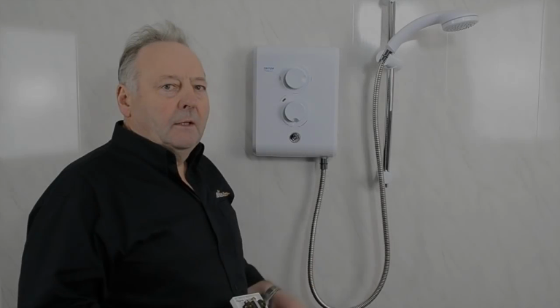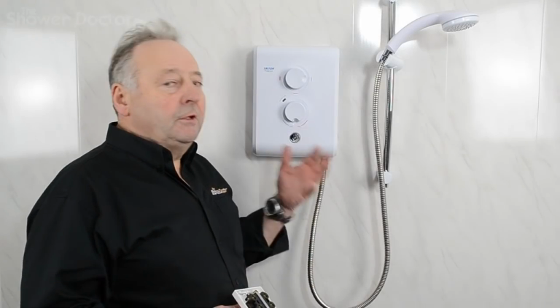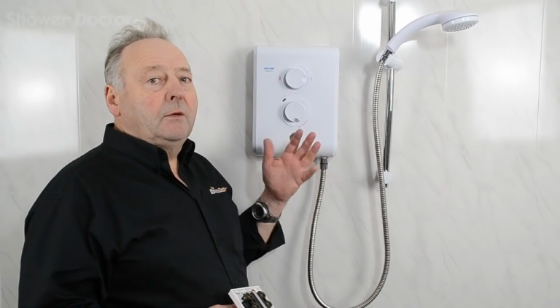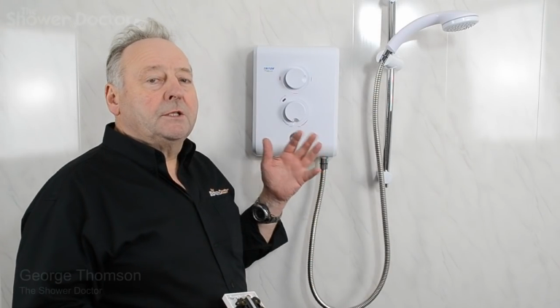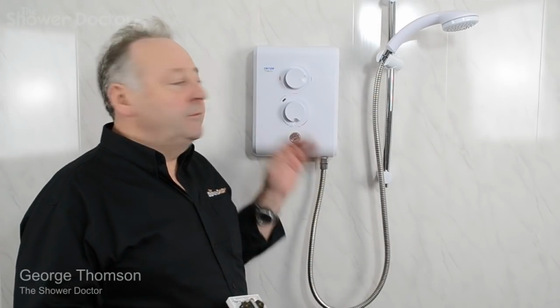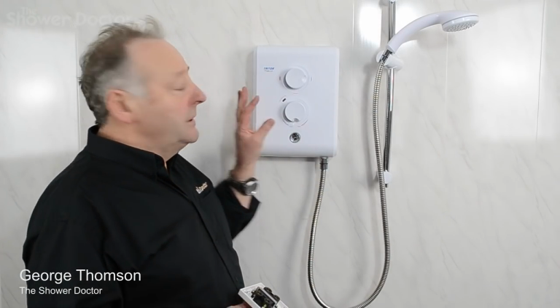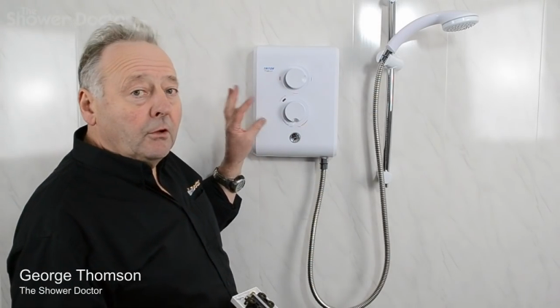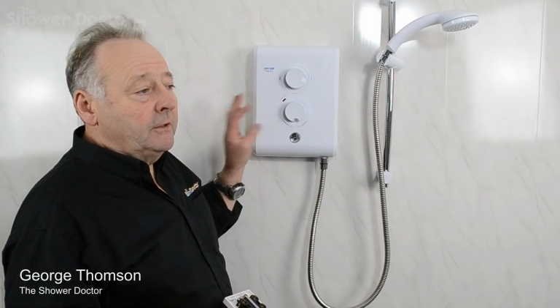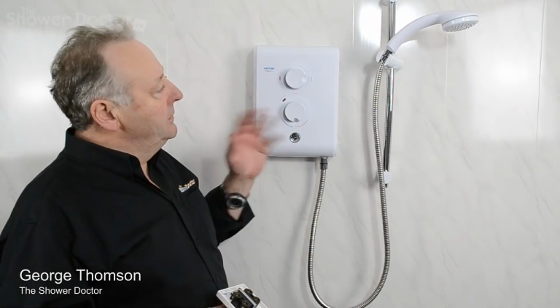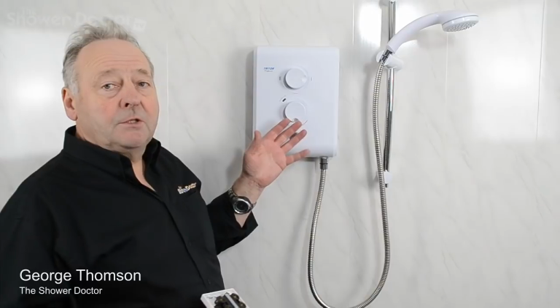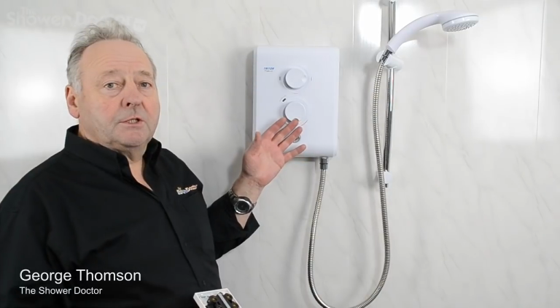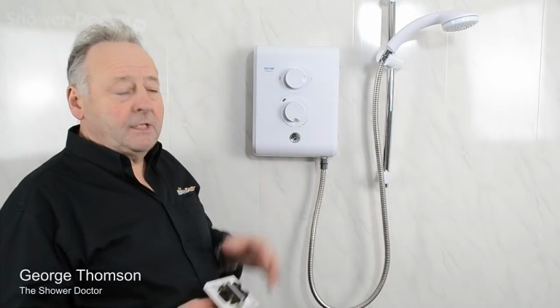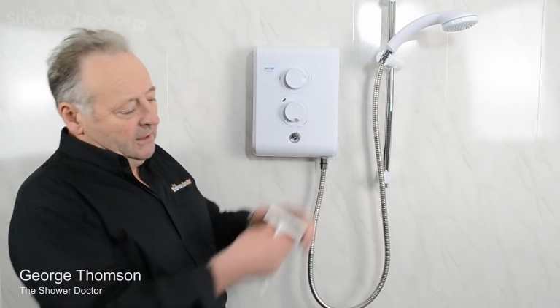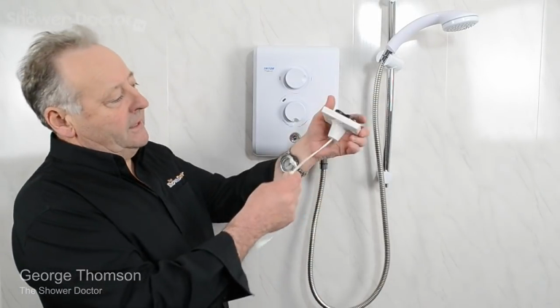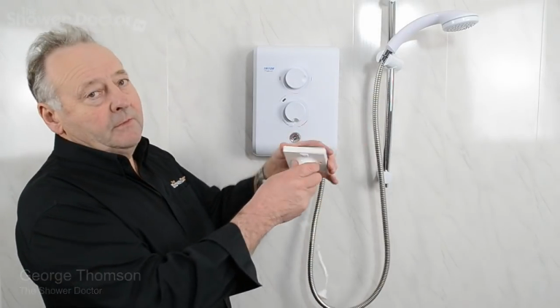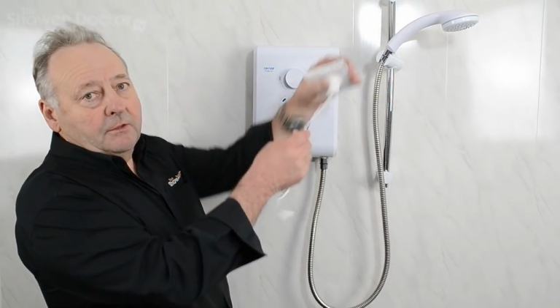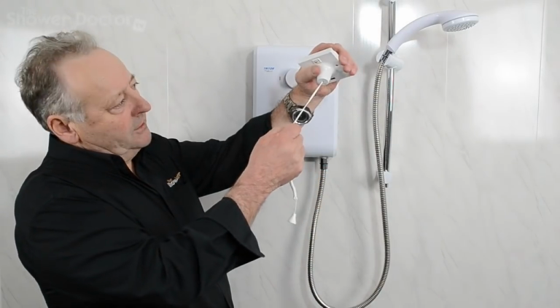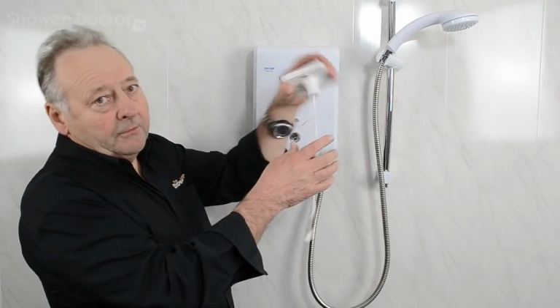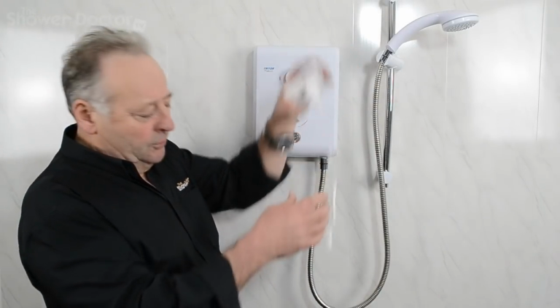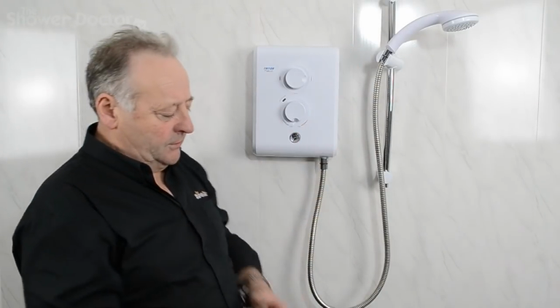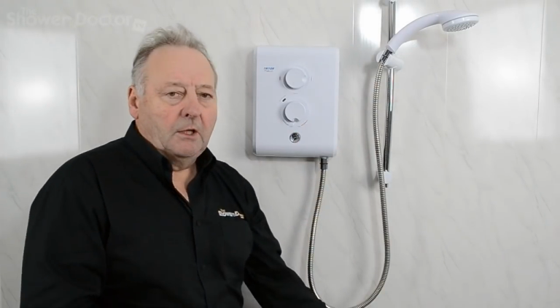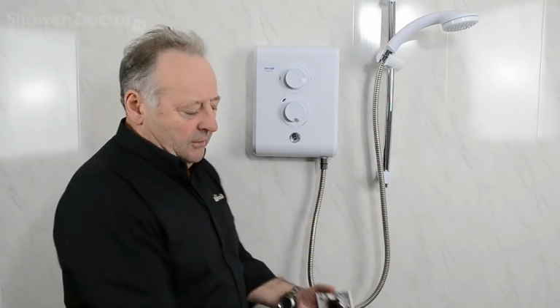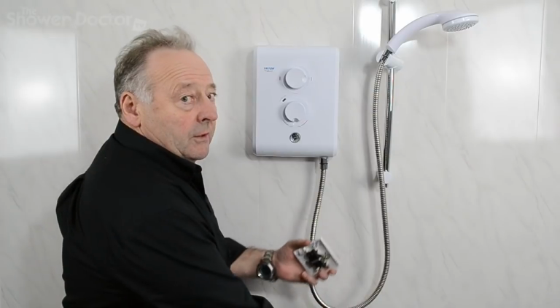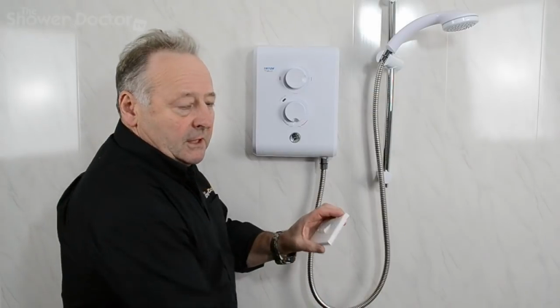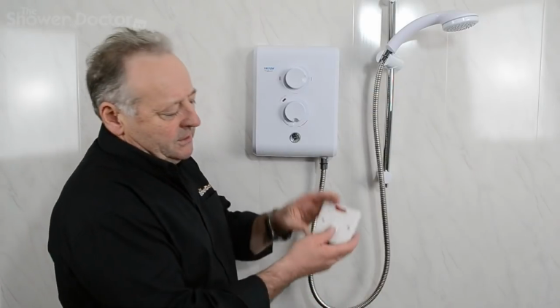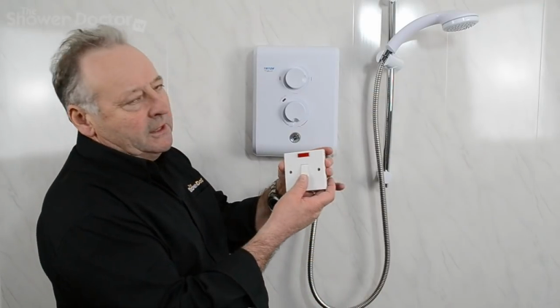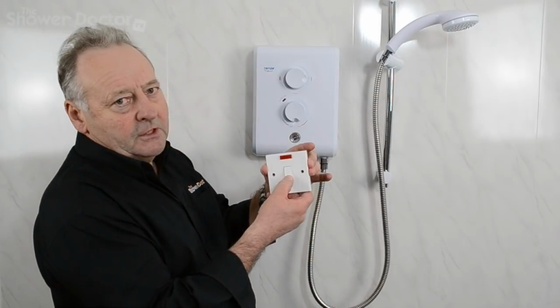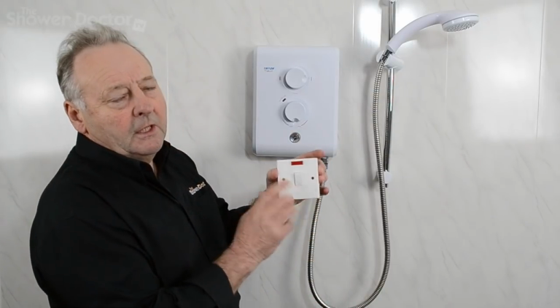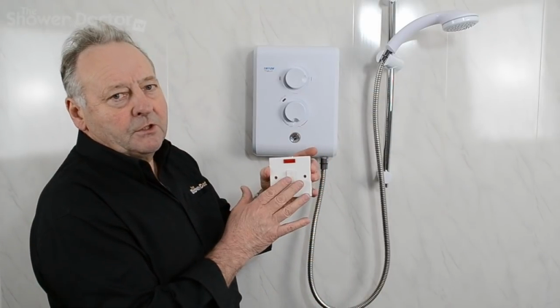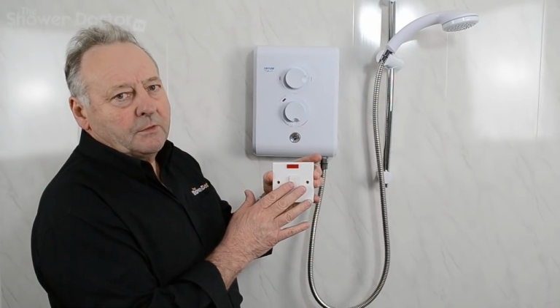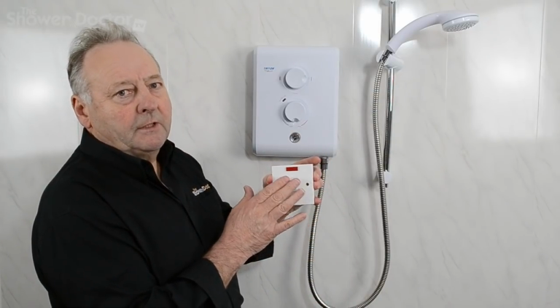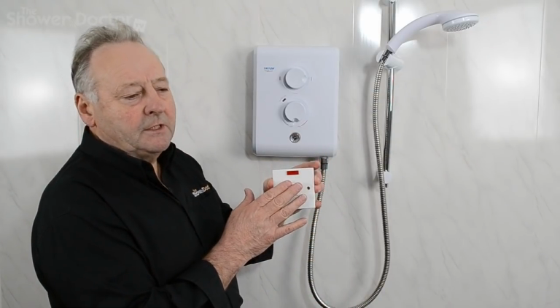Before you do any work on a shower, before you take the cover off, you must make sure that the shower is safe. That means making sure you've got the thing switched off at the pull cord switch, or if you have one of these type of switches, an isolation switch, make sure it's switched off at the isolation switch.